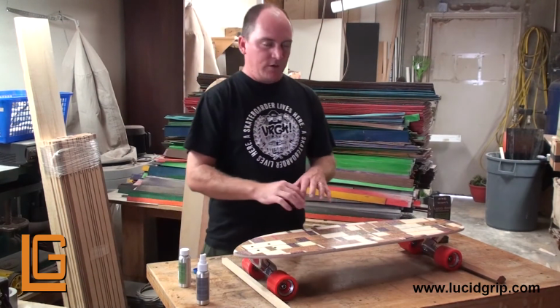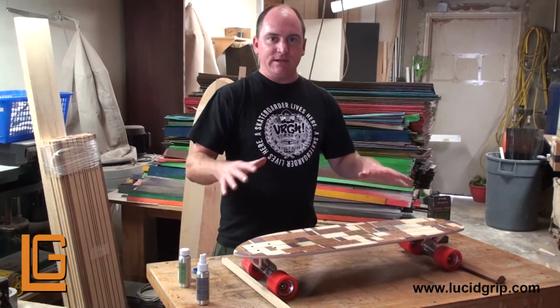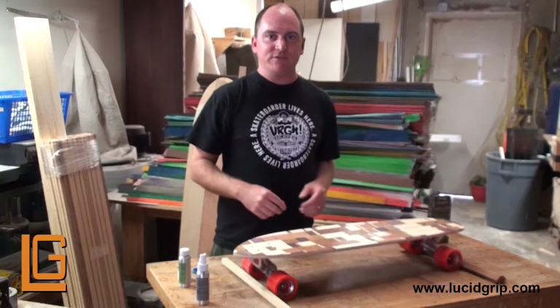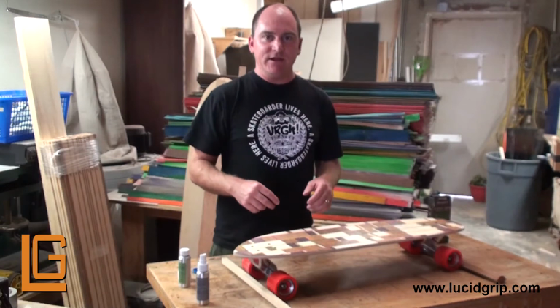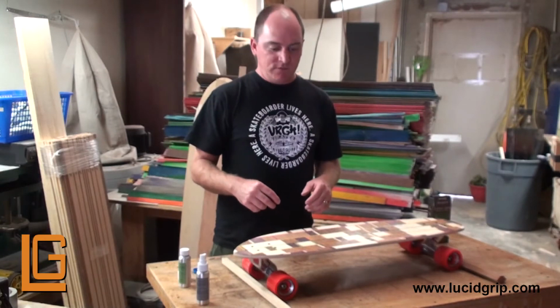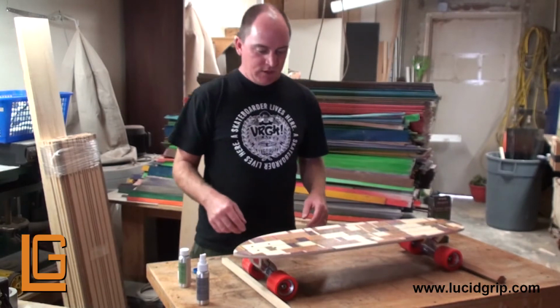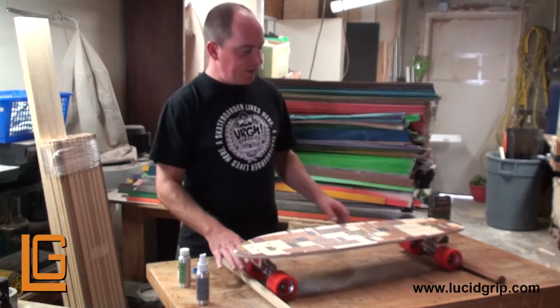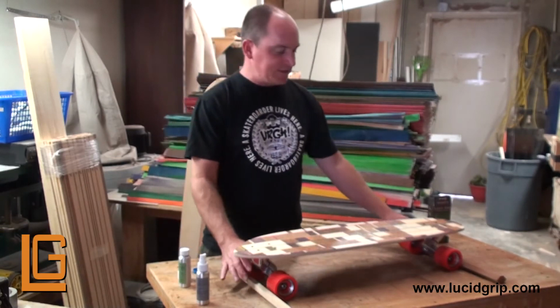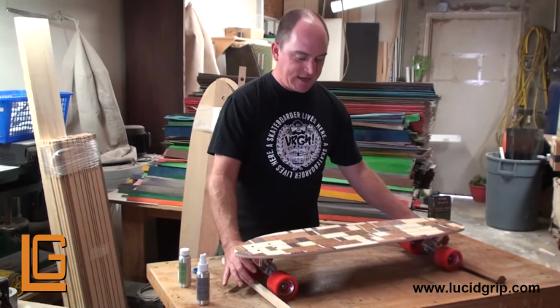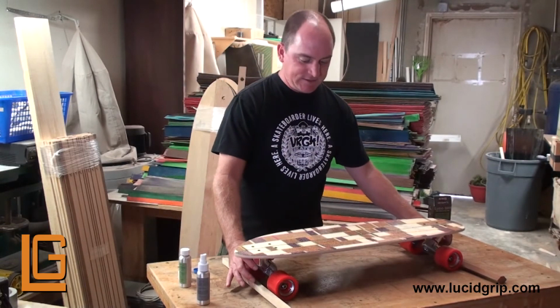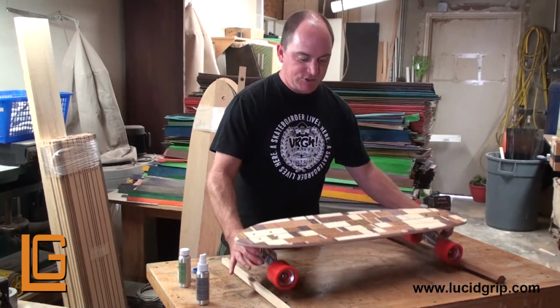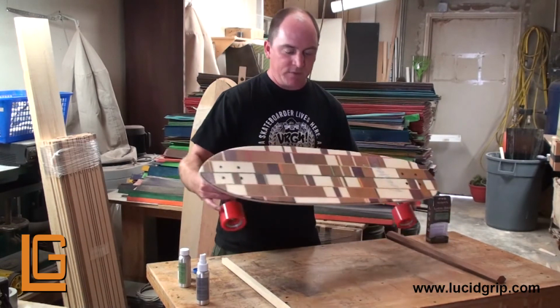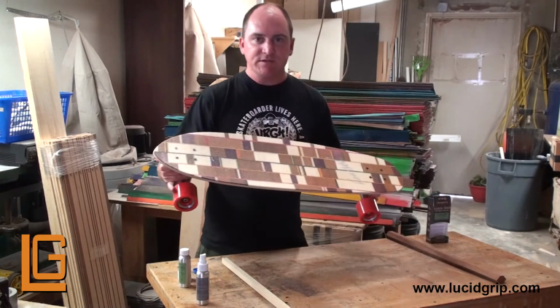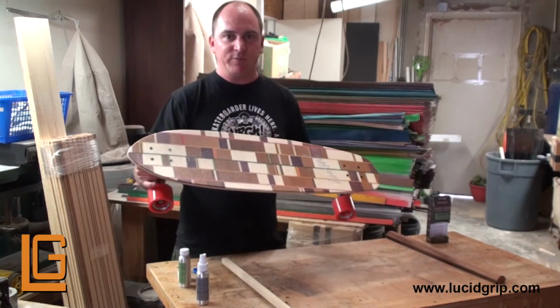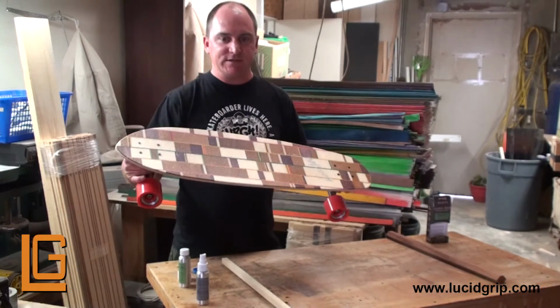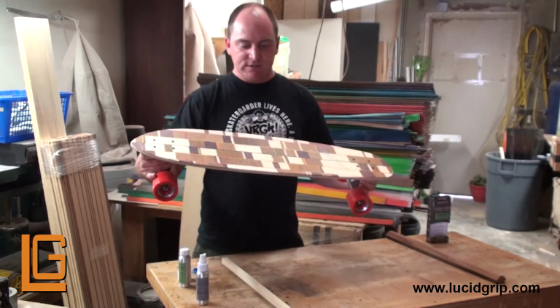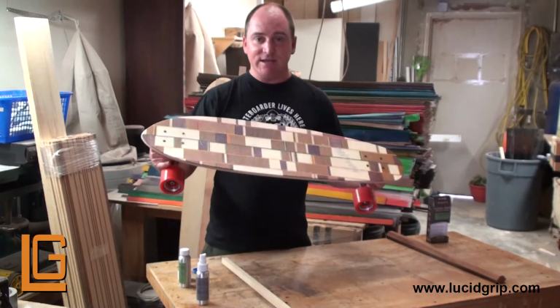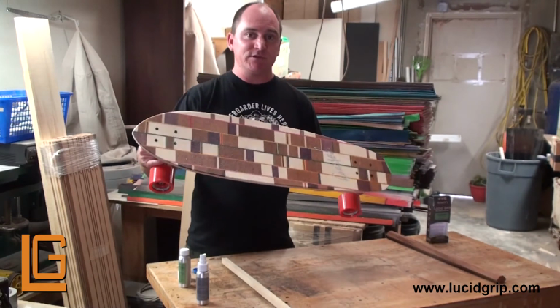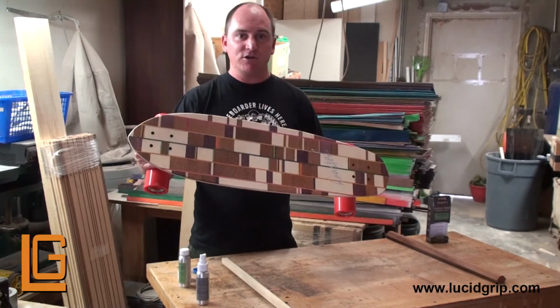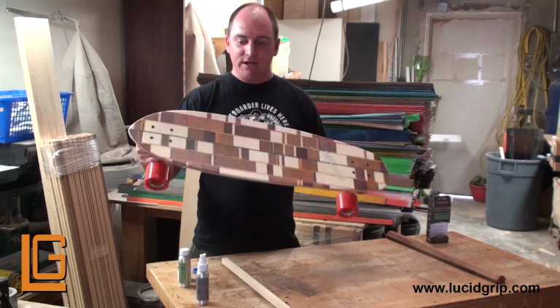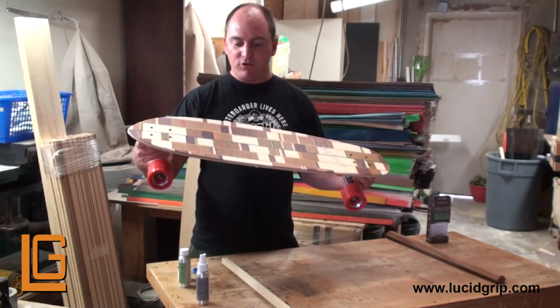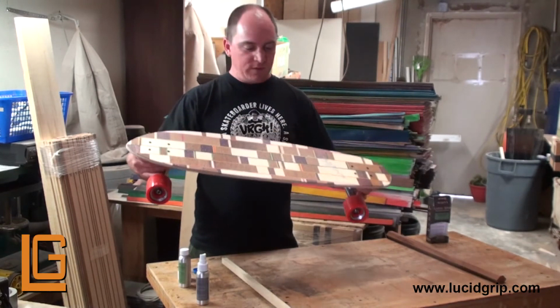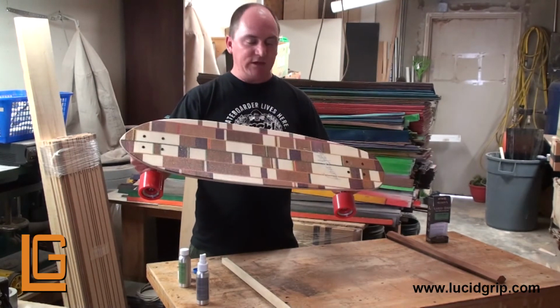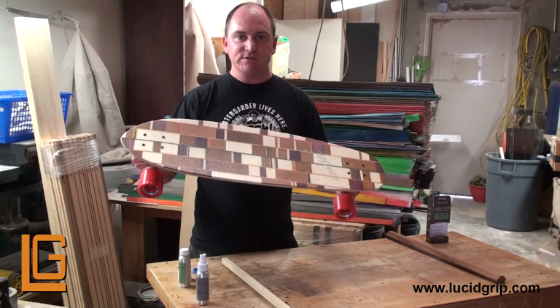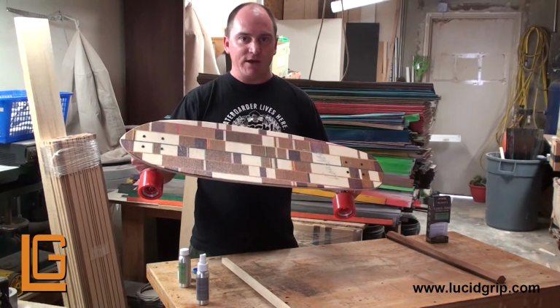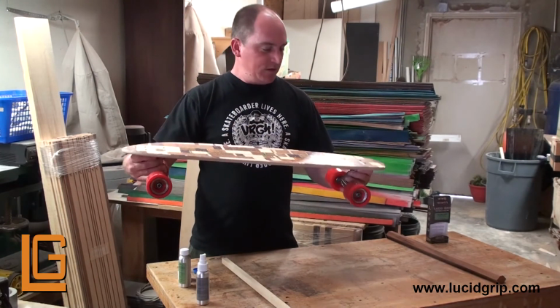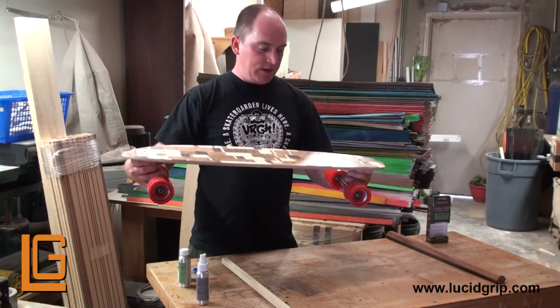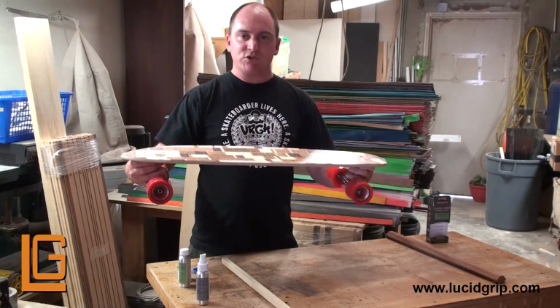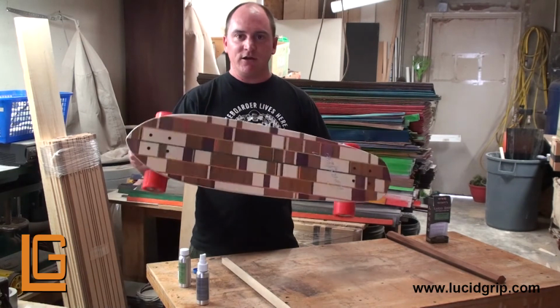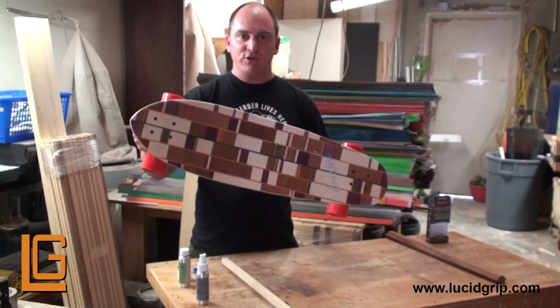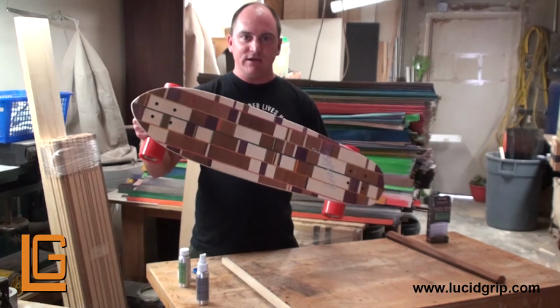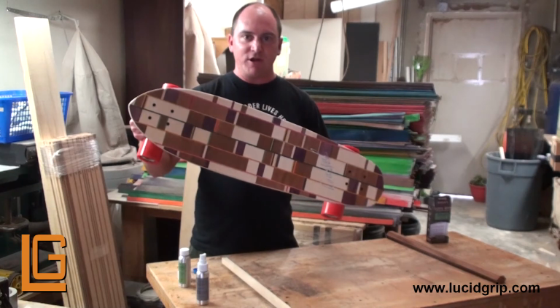Now that we have our second layer down, I'm going to set this outside in the sun to dry. That's going to speed up the process and at the same time it's going to charge the glow grip so you can use it right away. Once it's dry I'll show you the final product.